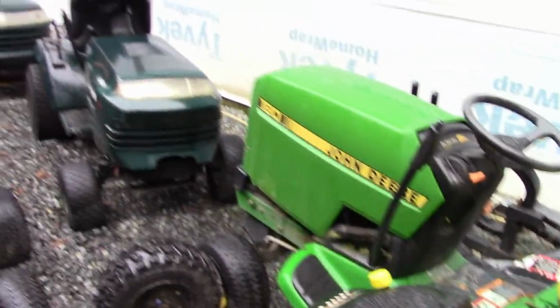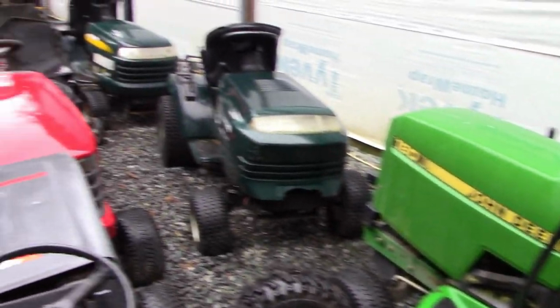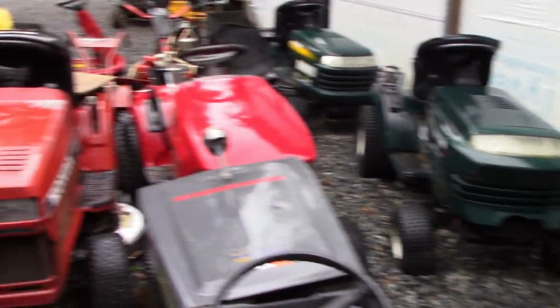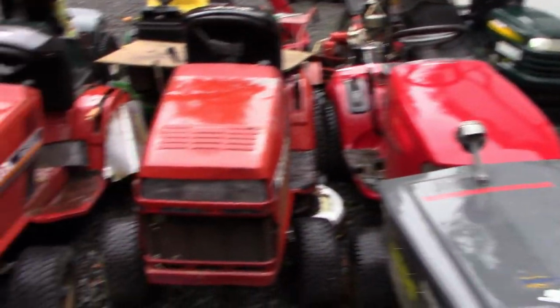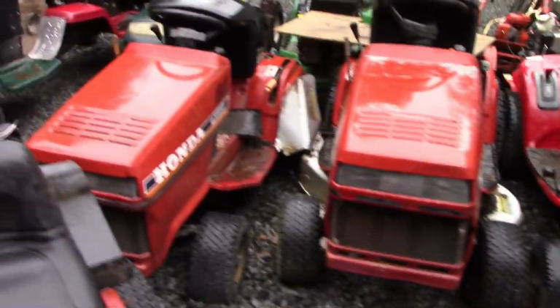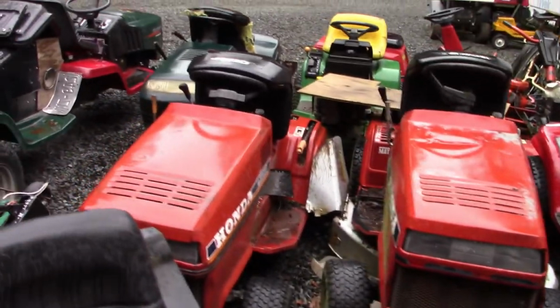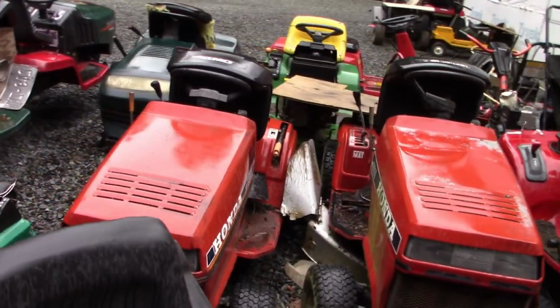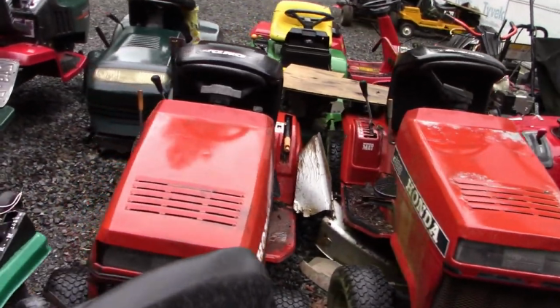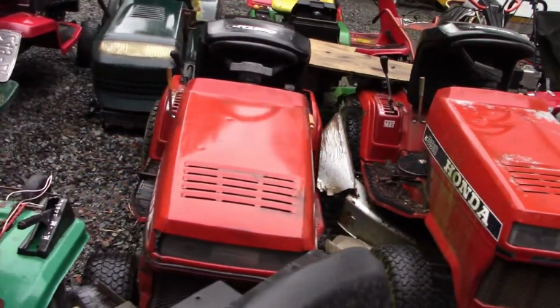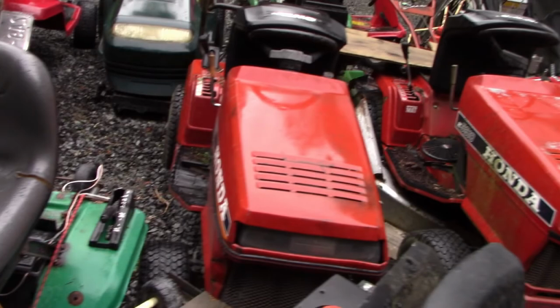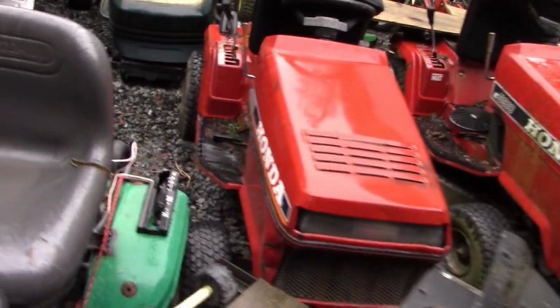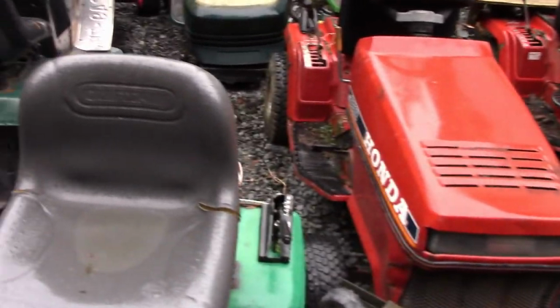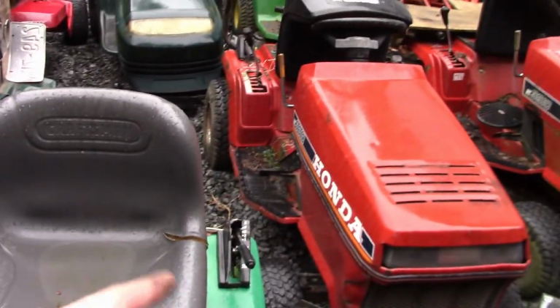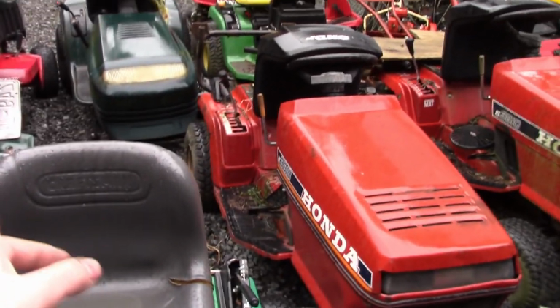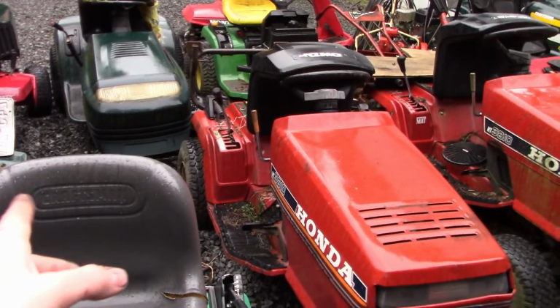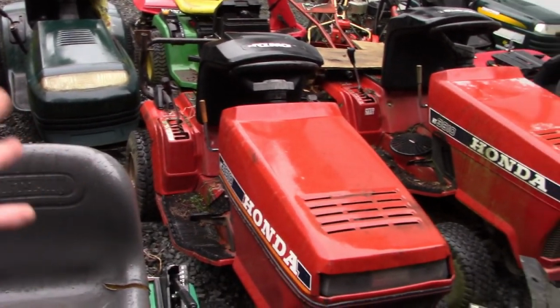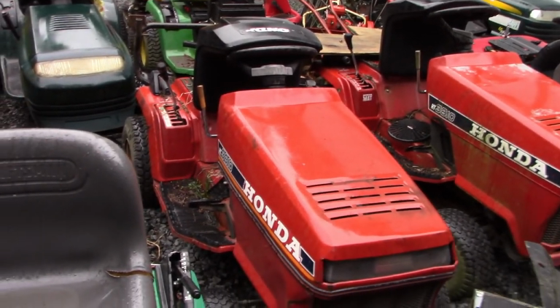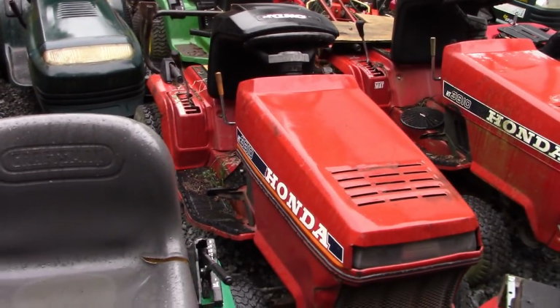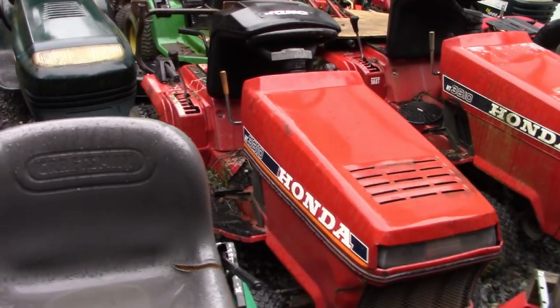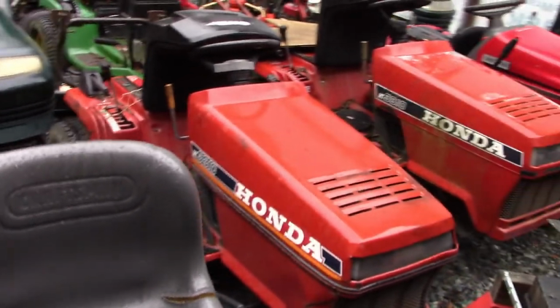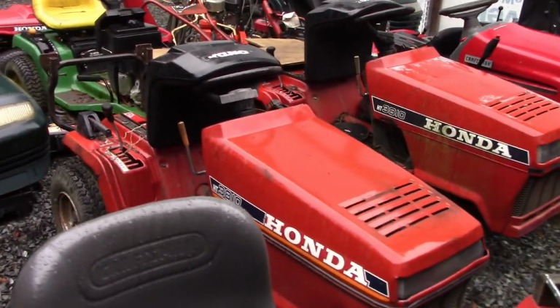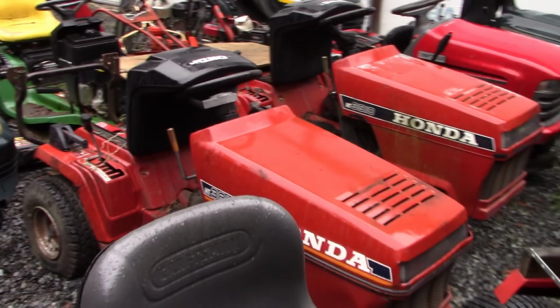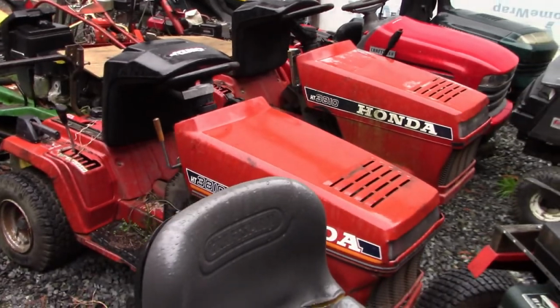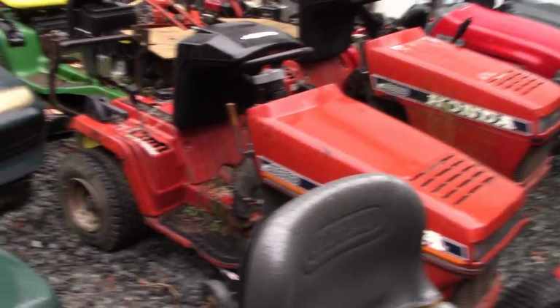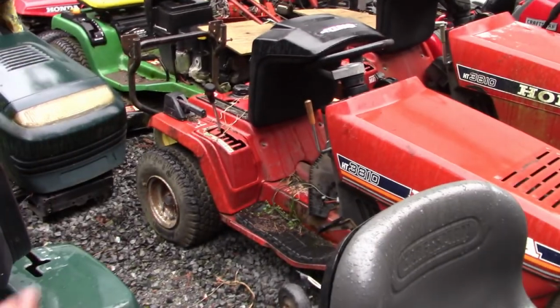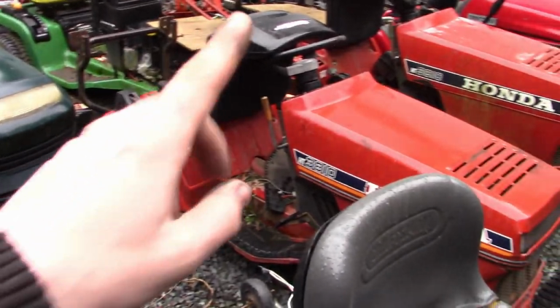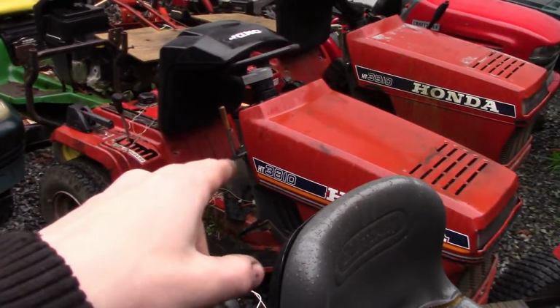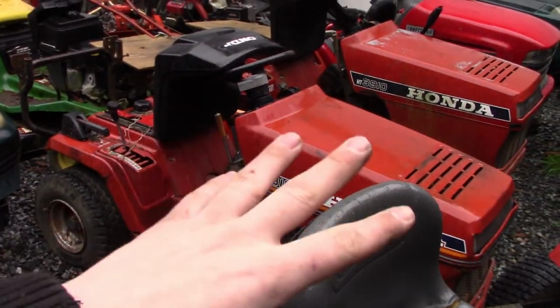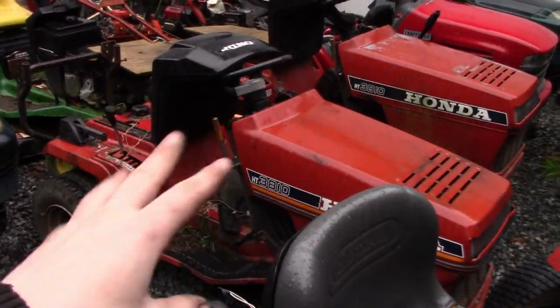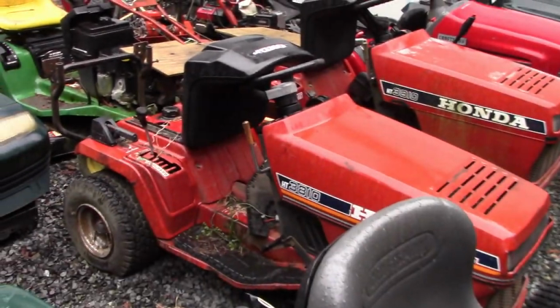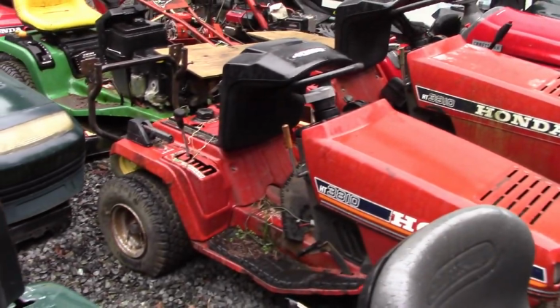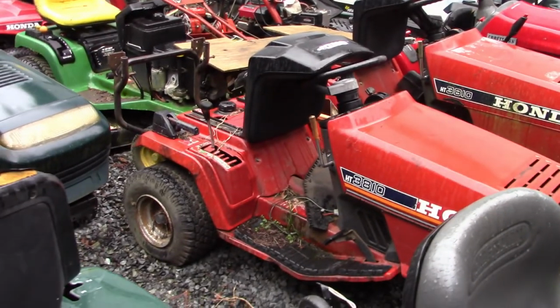A bunch more part tractors — the two Hondas. They just have a little horizontal air-cooled engine, nothing really special. I do like that body style though; that's a cool looking body style.